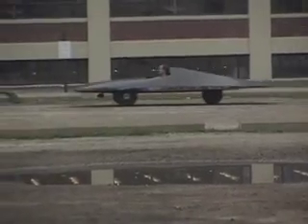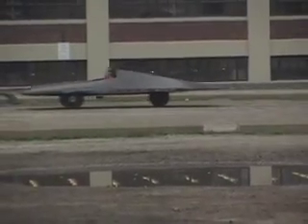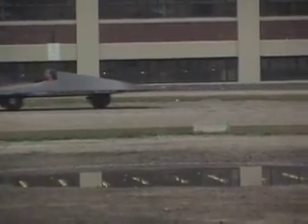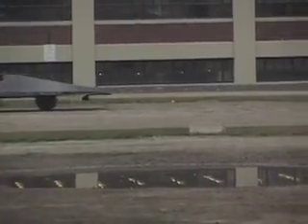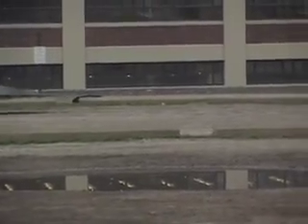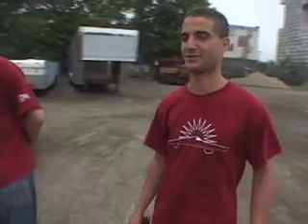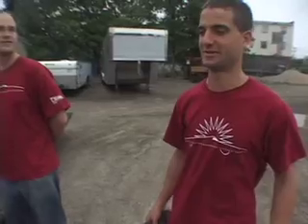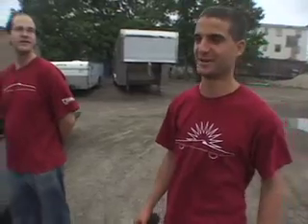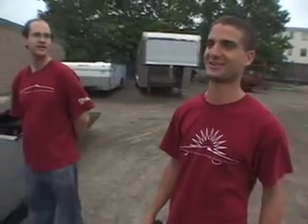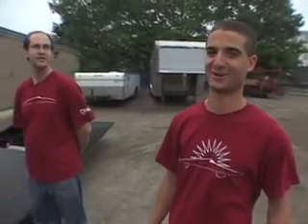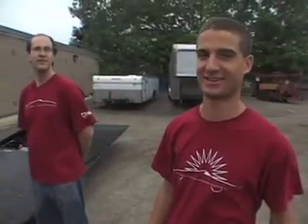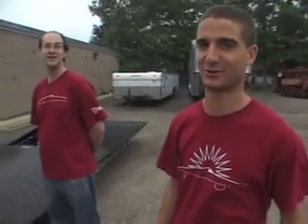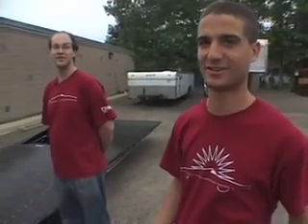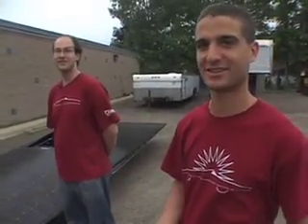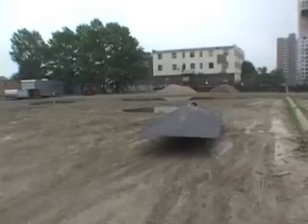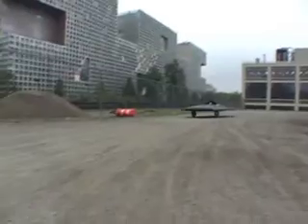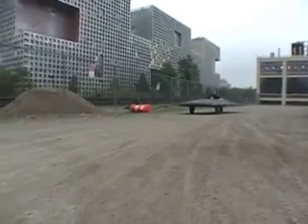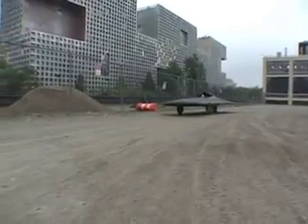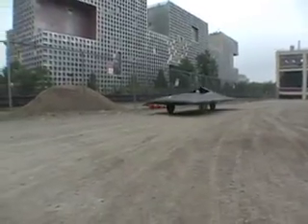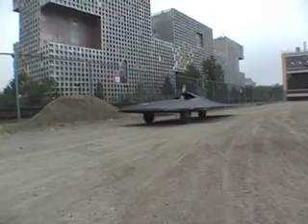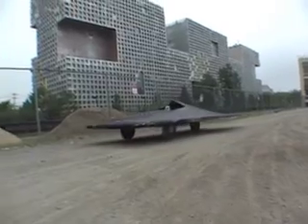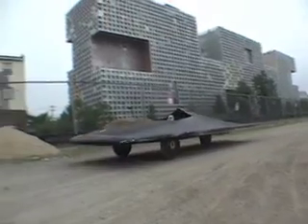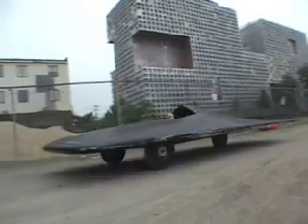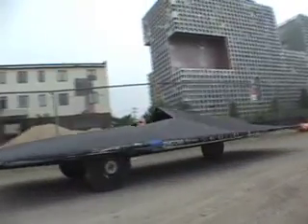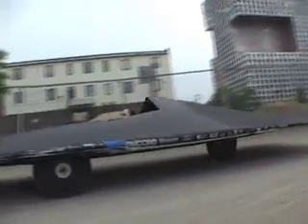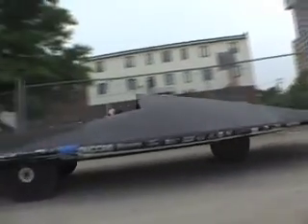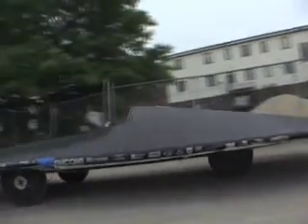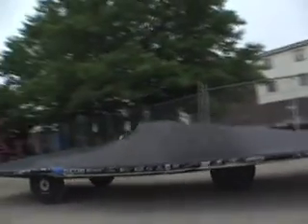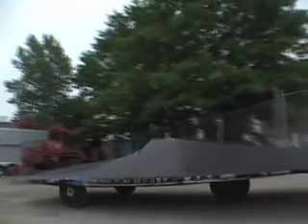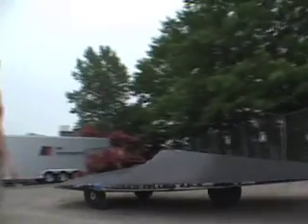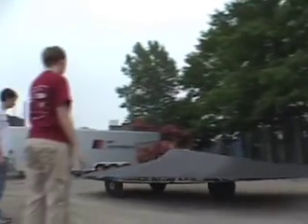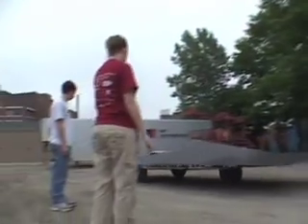We have the record for the fastest average speed for an American solar car in the North American solar car race. It was 57 miles an hour. It was in Australia in October — basically their summer in the middle of the outback.